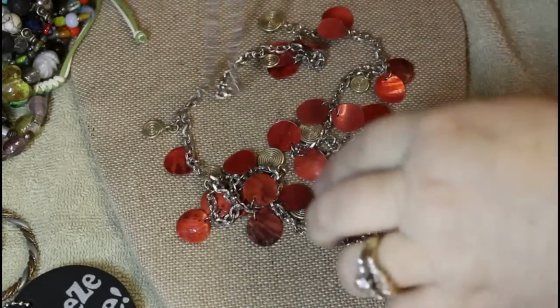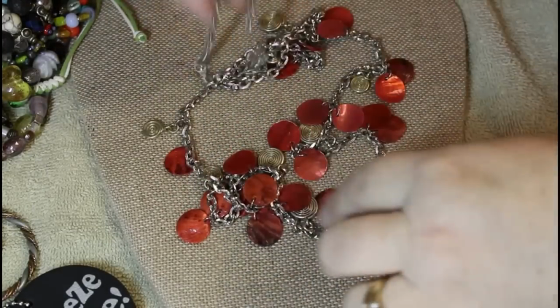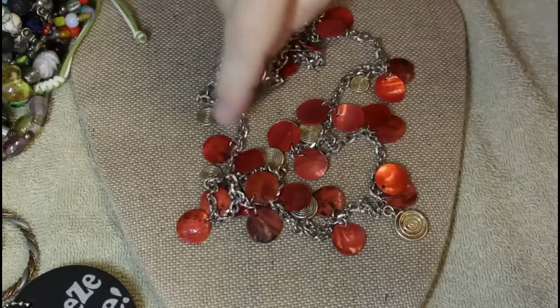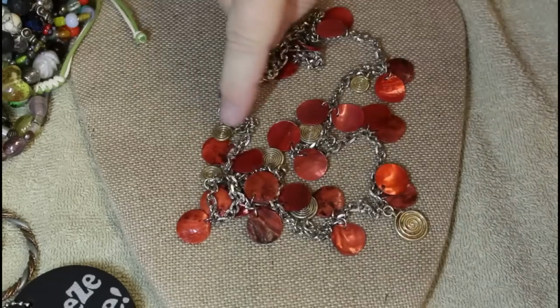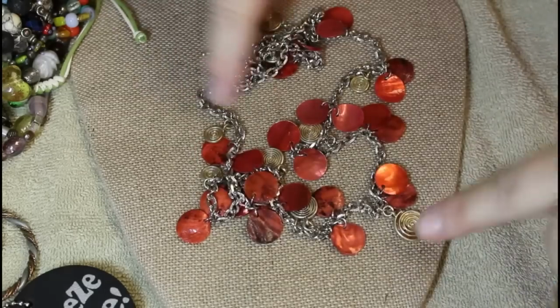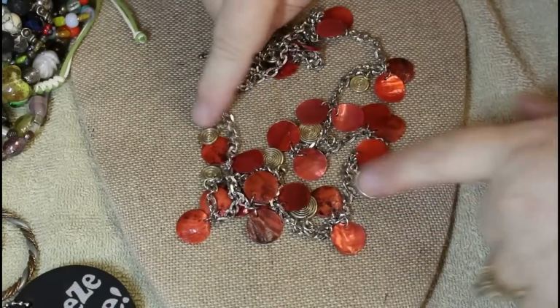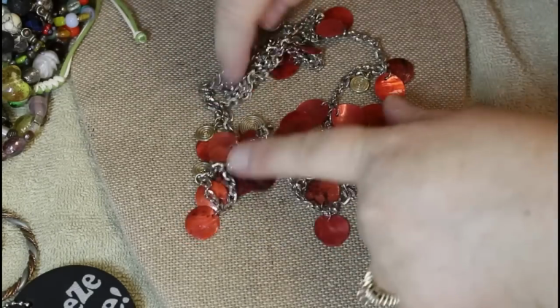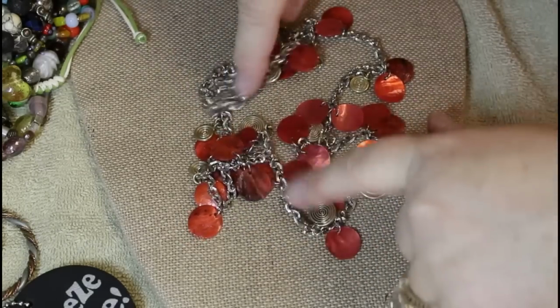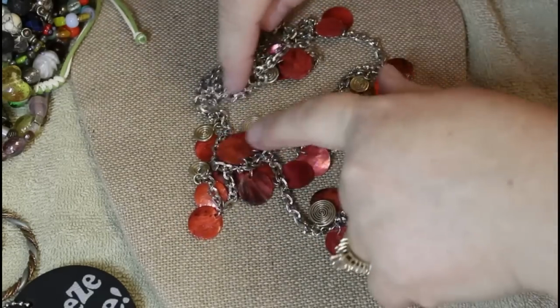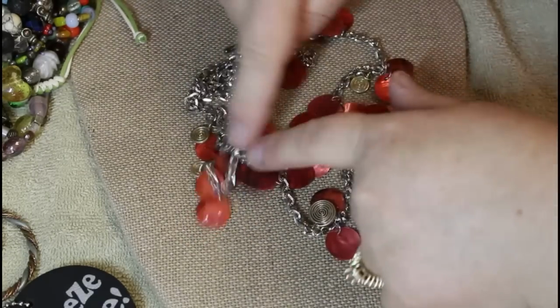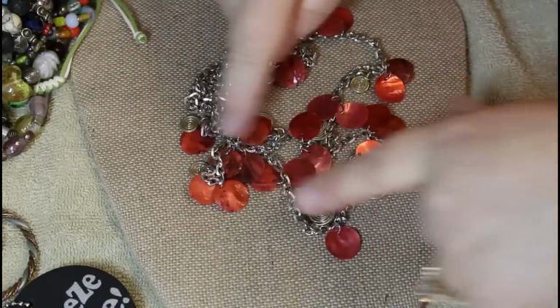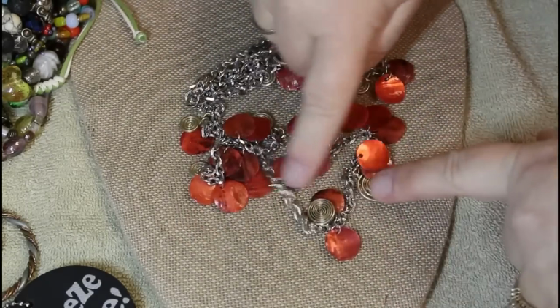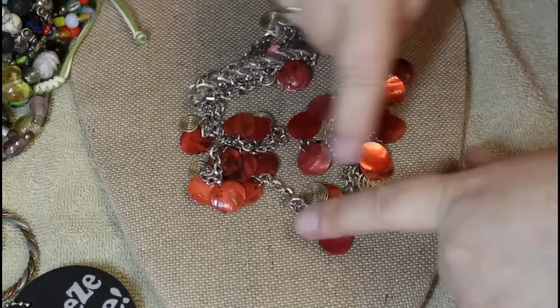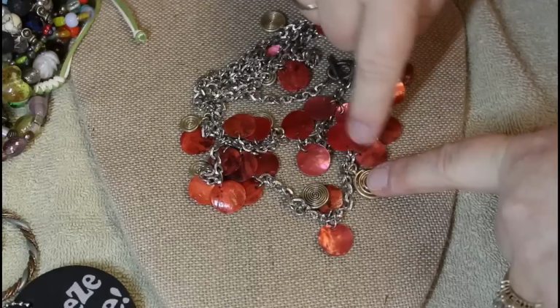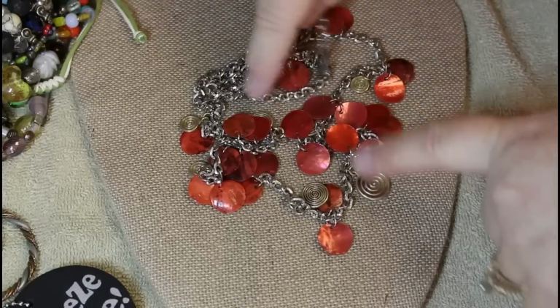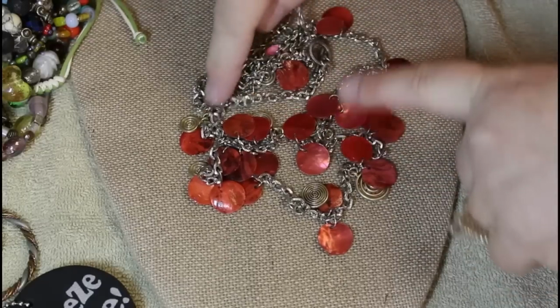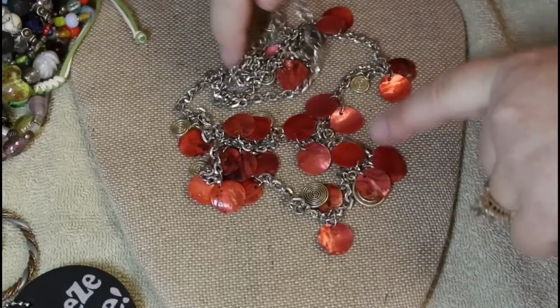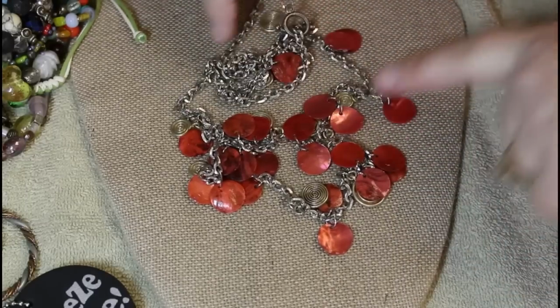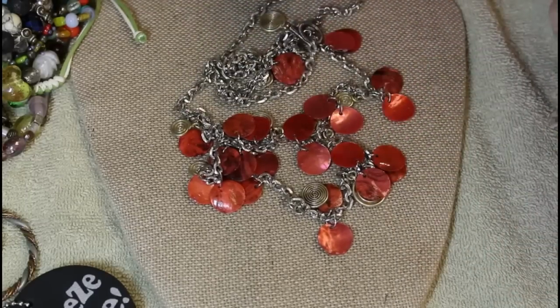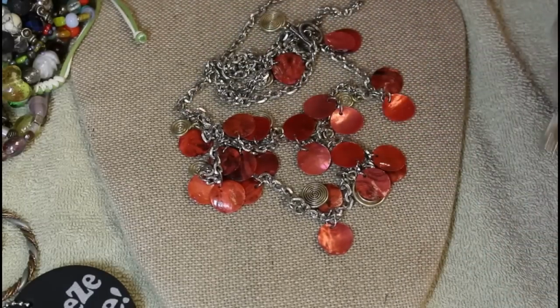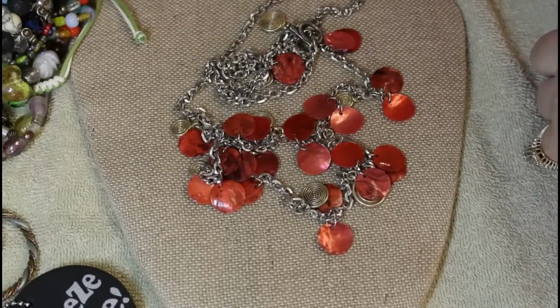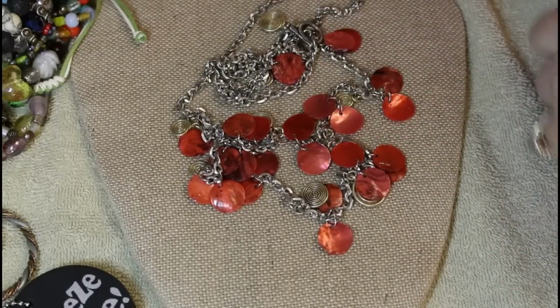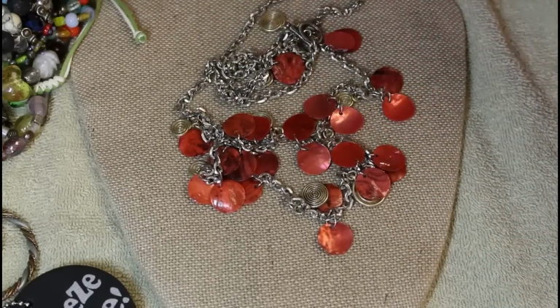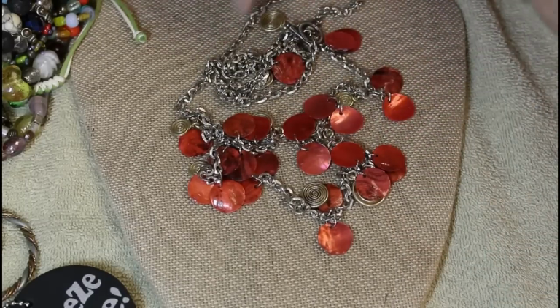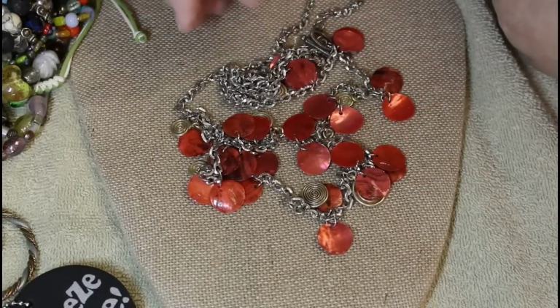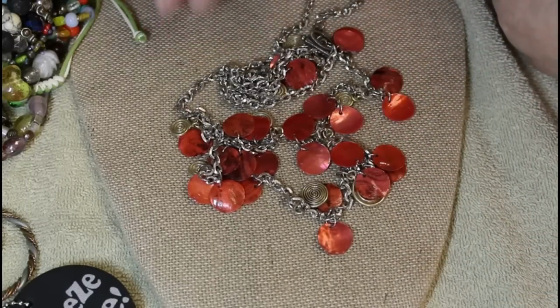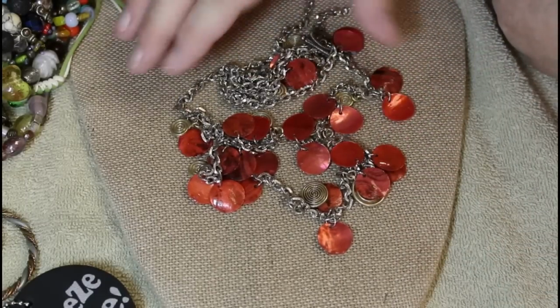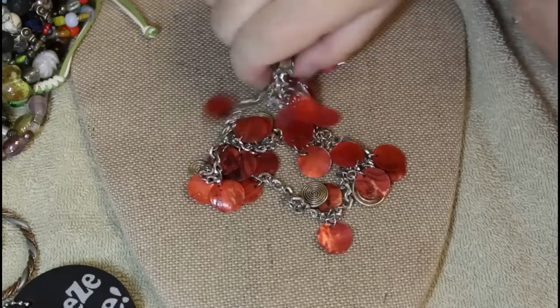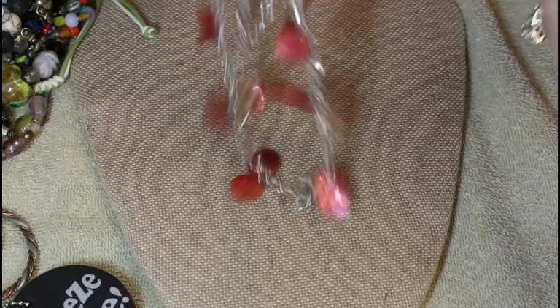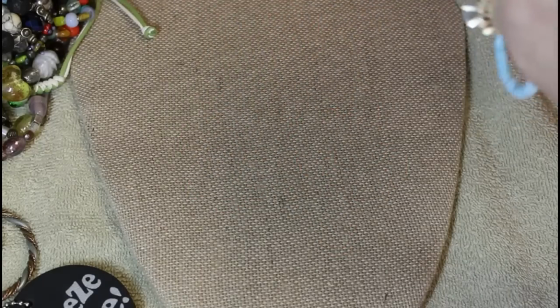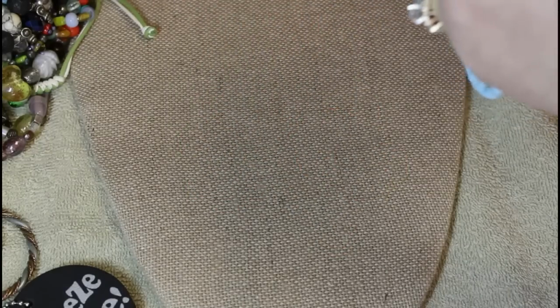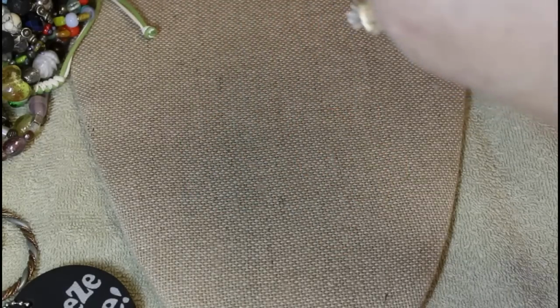These are kind of like CD records — that swirly, kind of 60s vibe going on there. Nice and long.